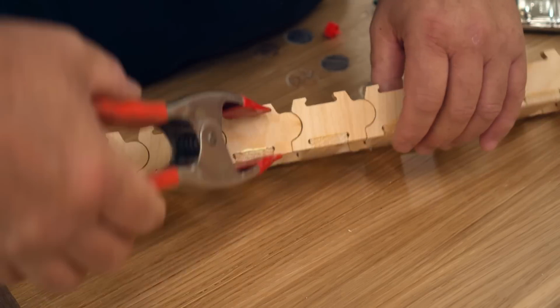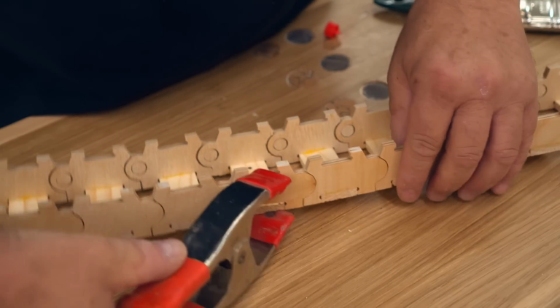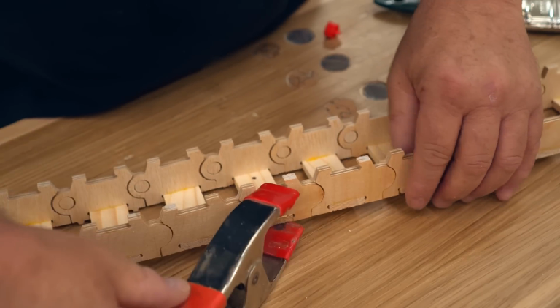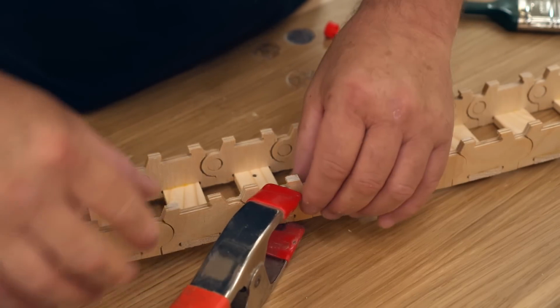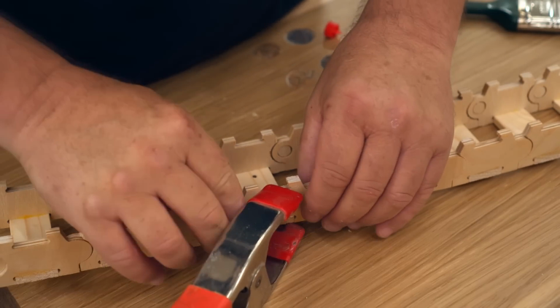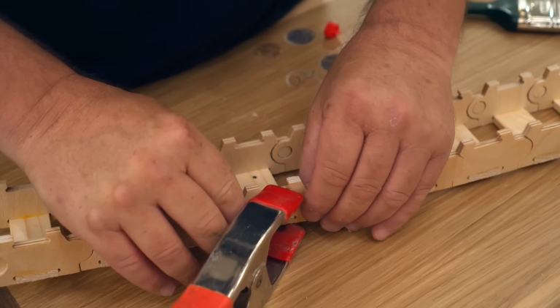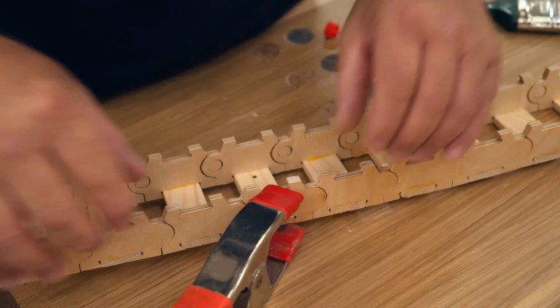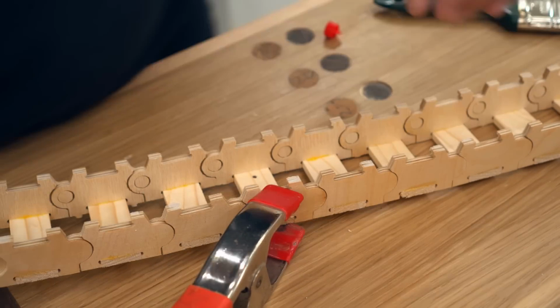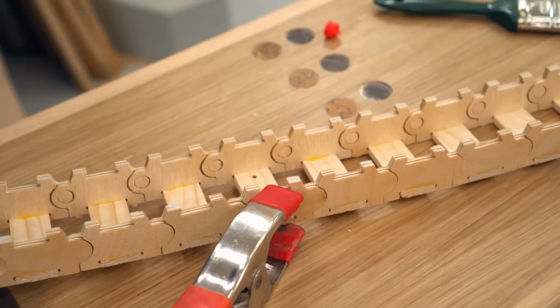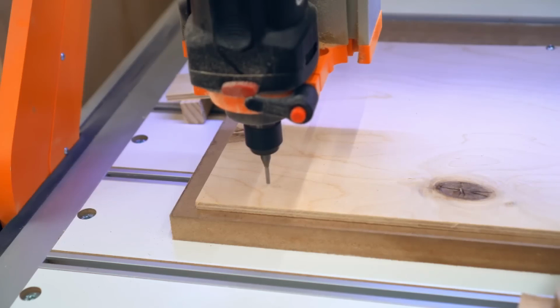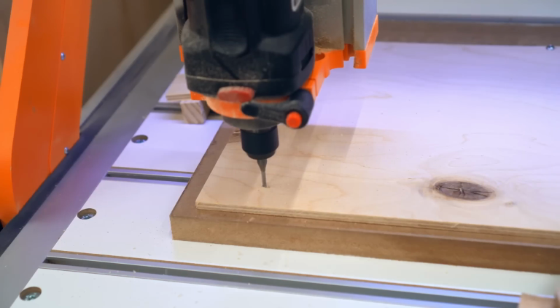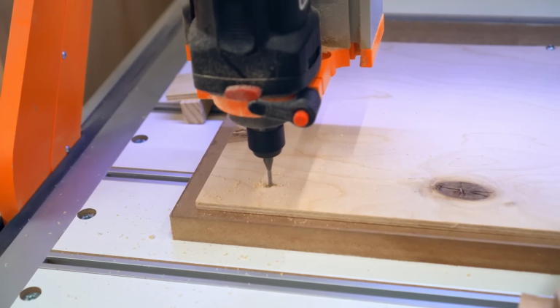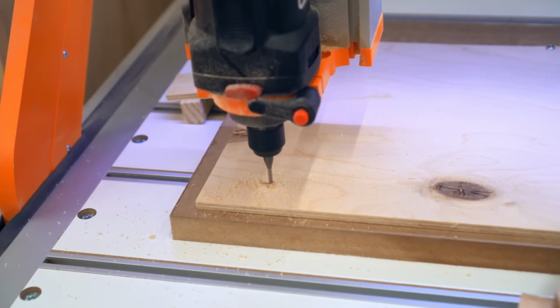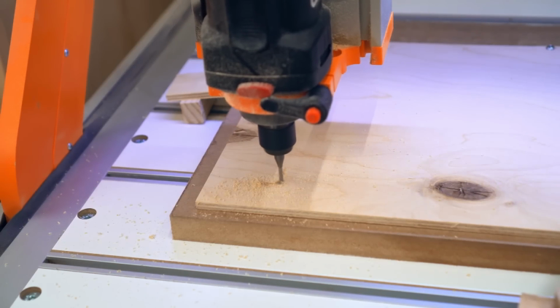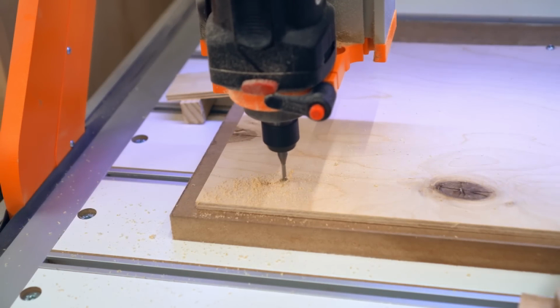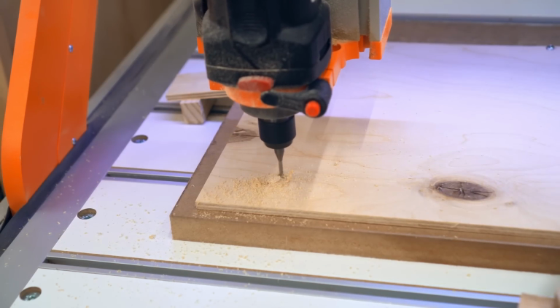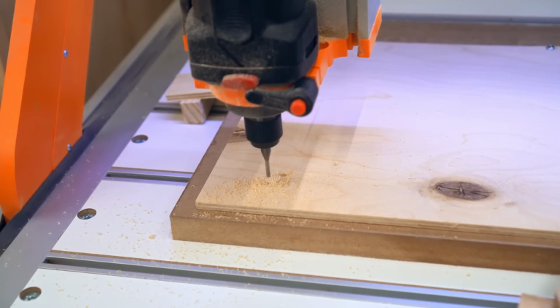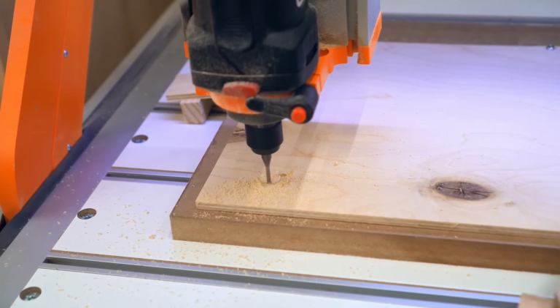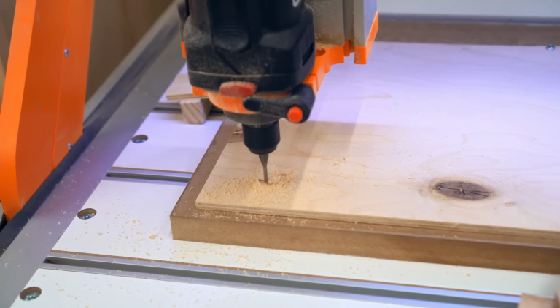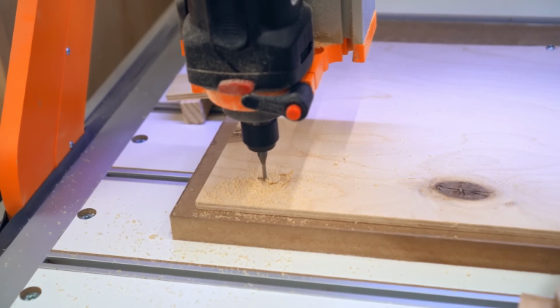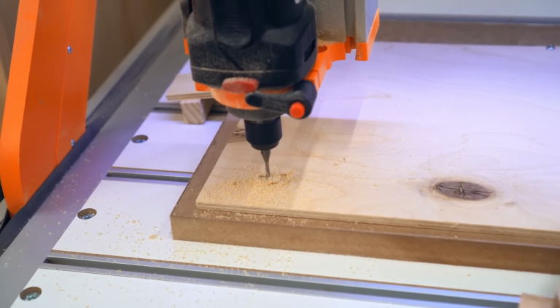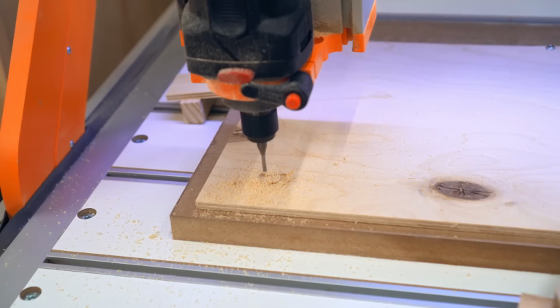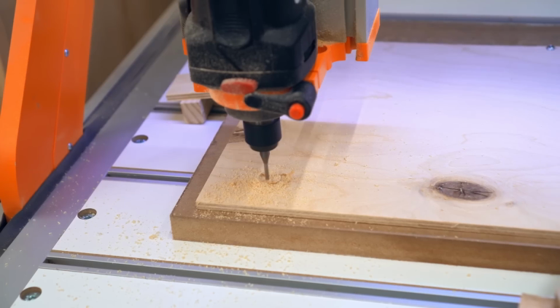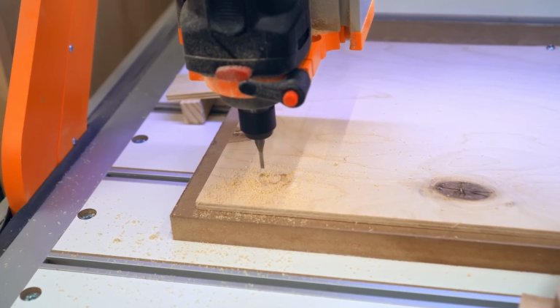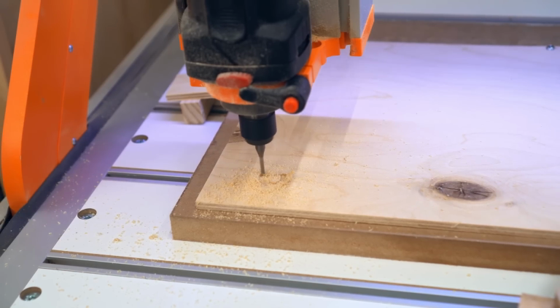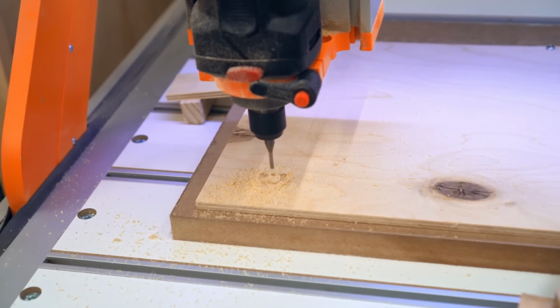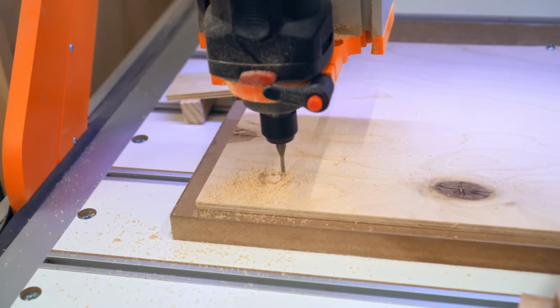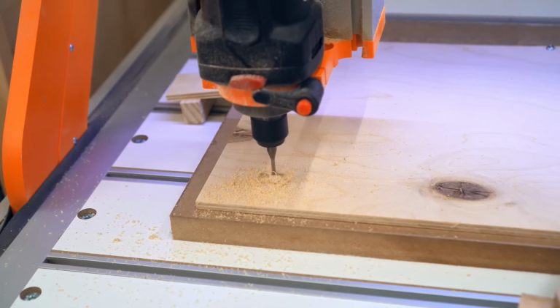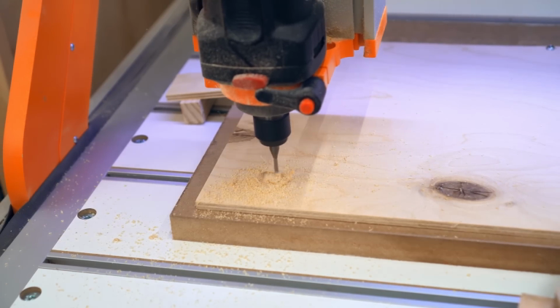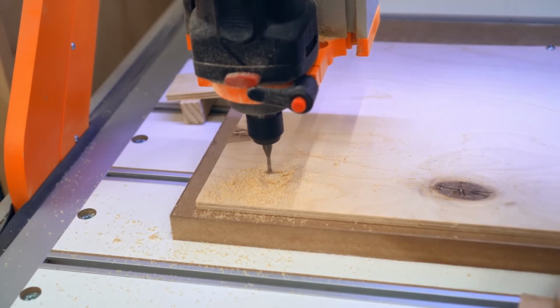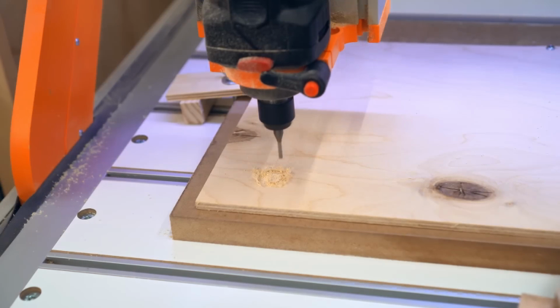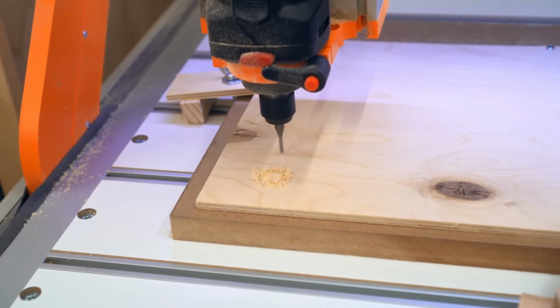Then I went back to the drawing board and designed the straight part and cut that out on the CNC. This is the part of the chain that gets fastened to the gantry and keeps everything in line.